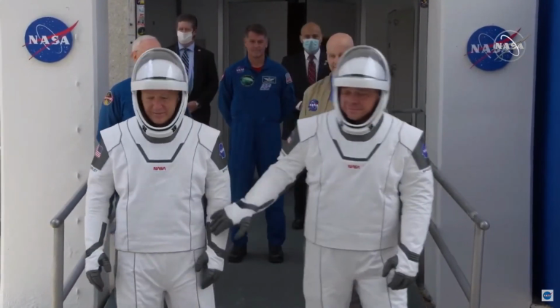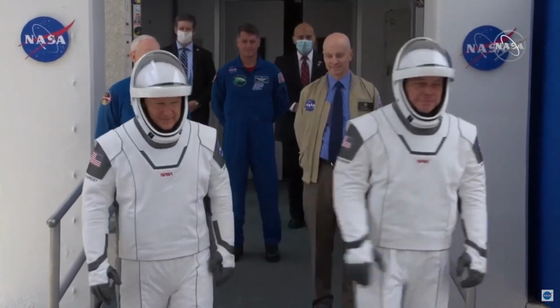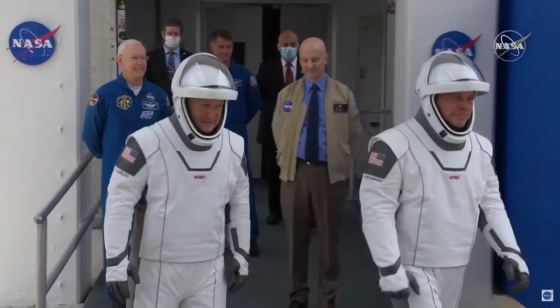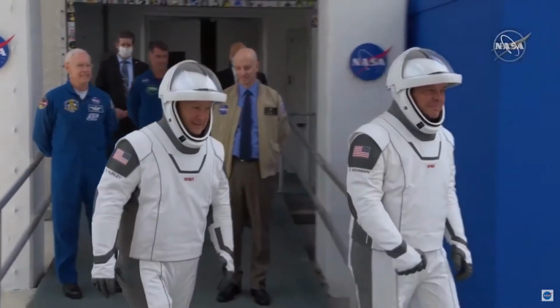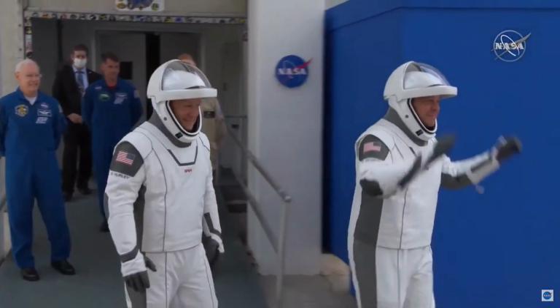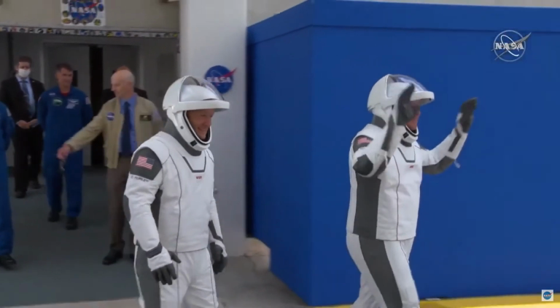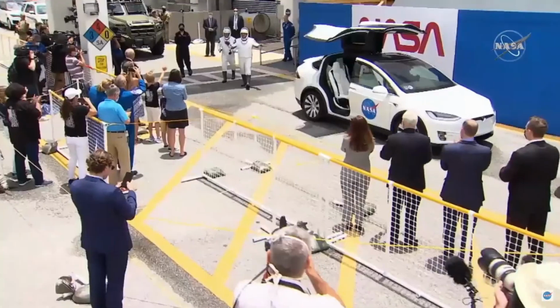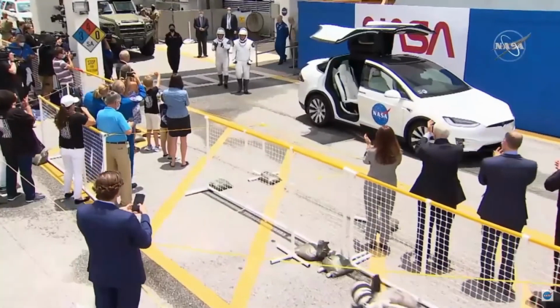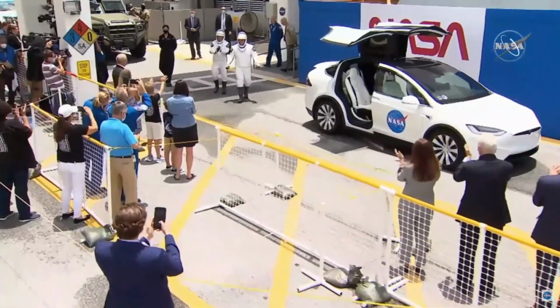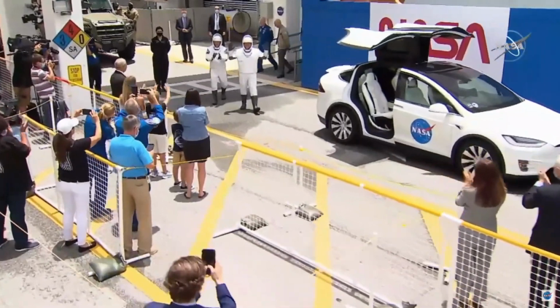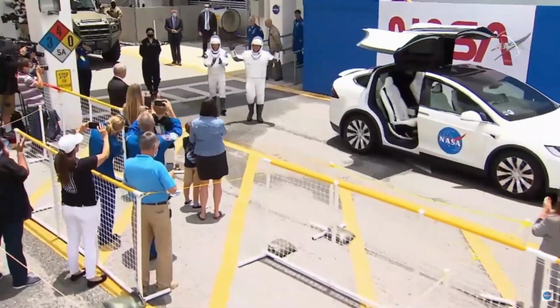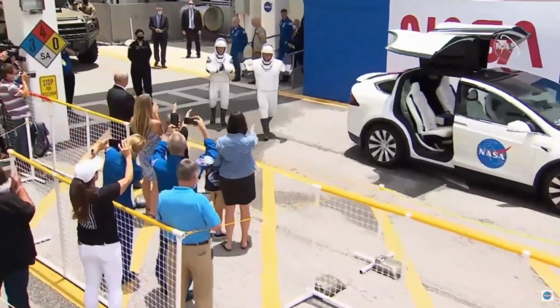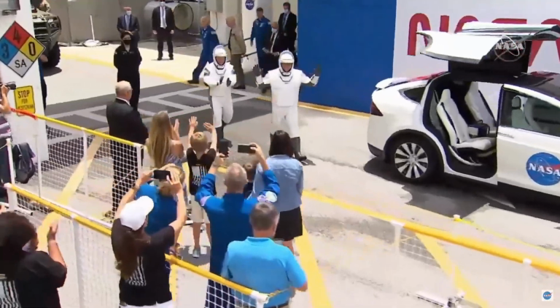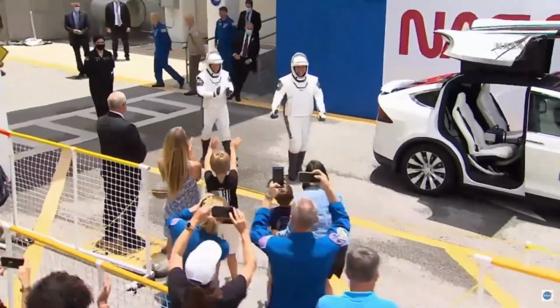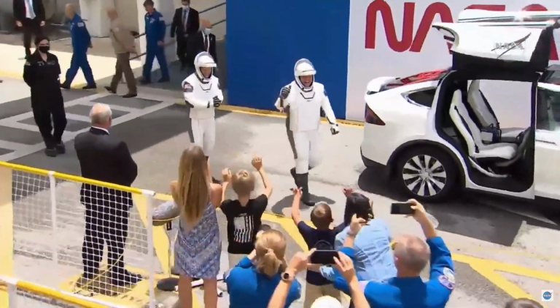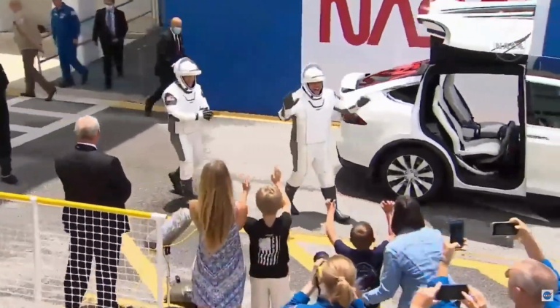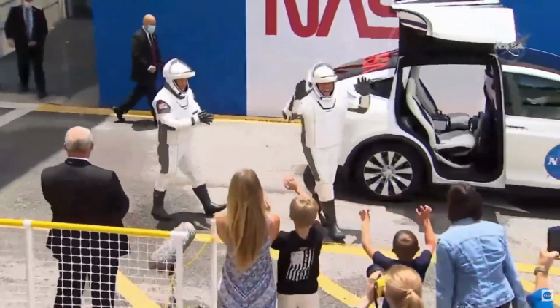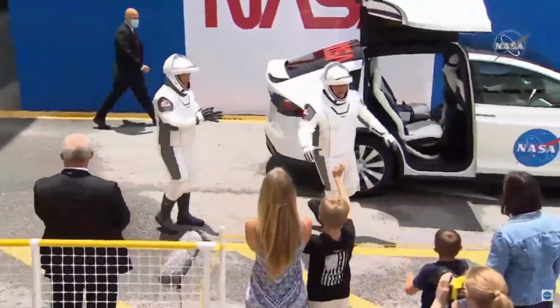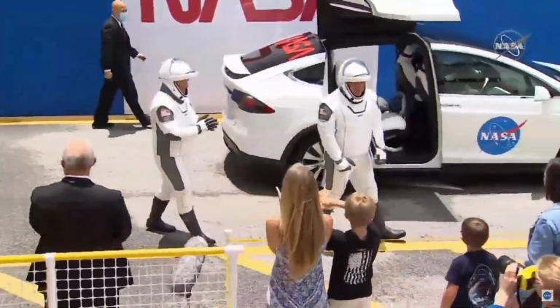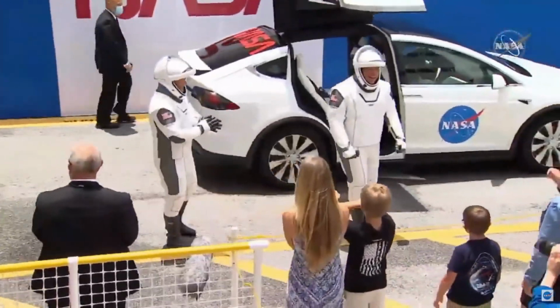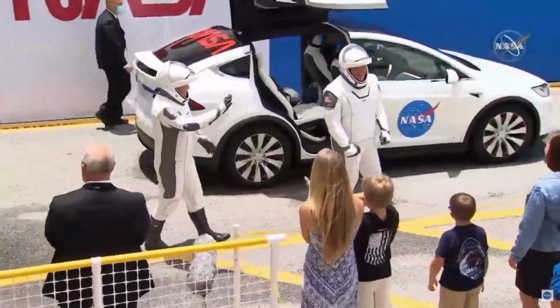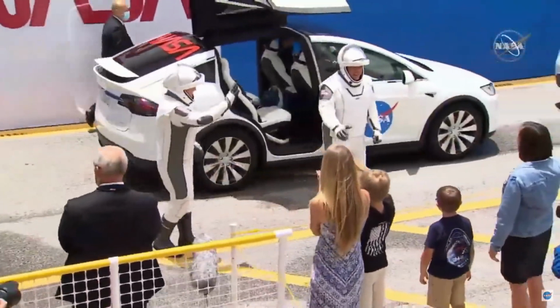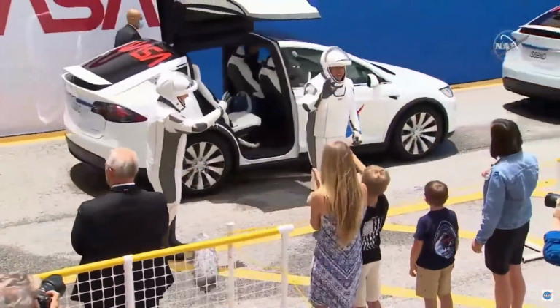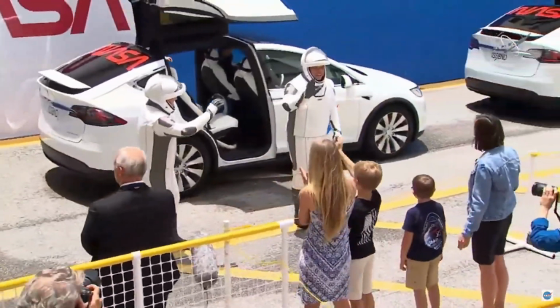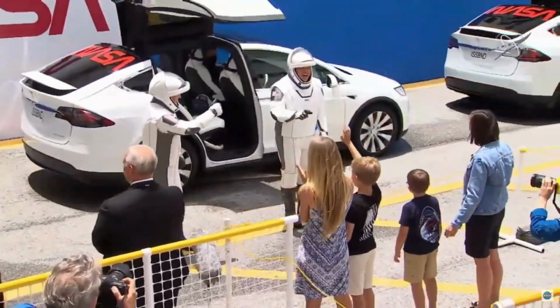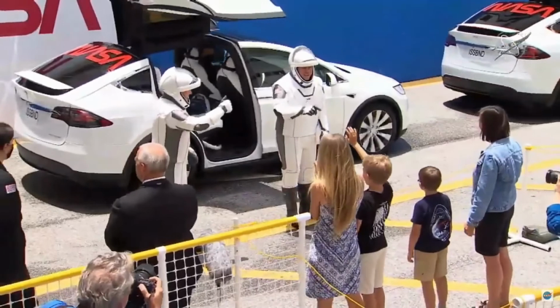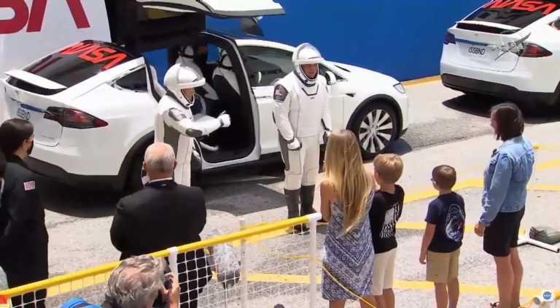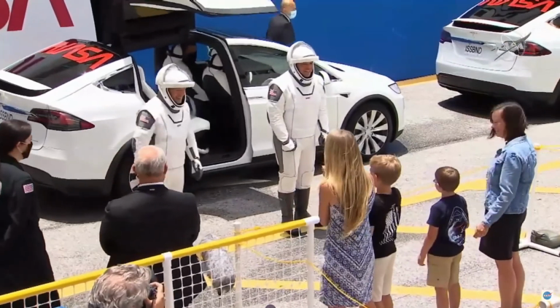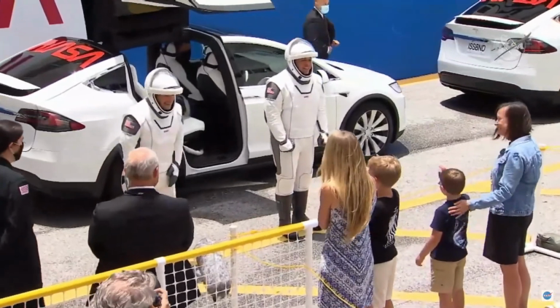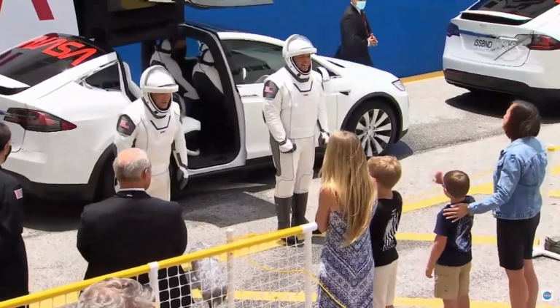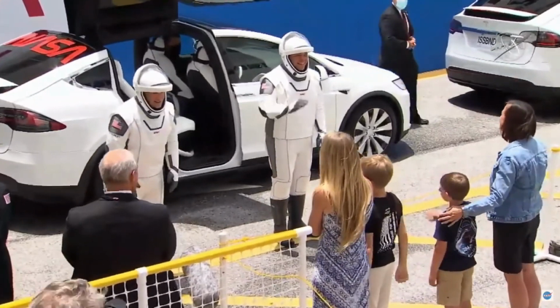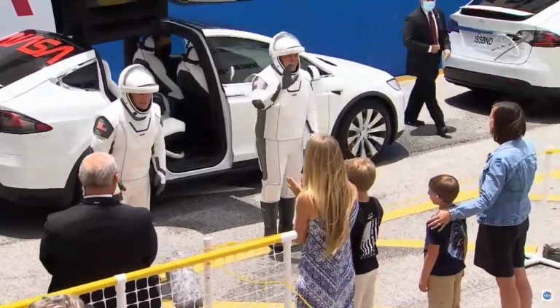I was looking for an Astrovan and I see these white Teslas with meatballs and worms on them. It's just a new era in space travel. They're riding in Tesla Model X's.